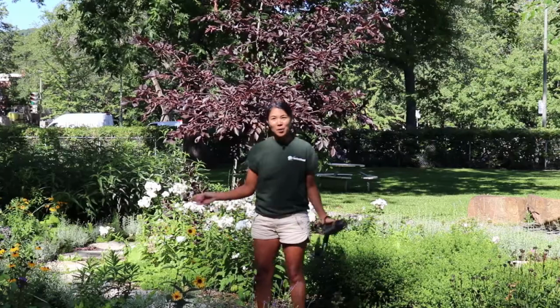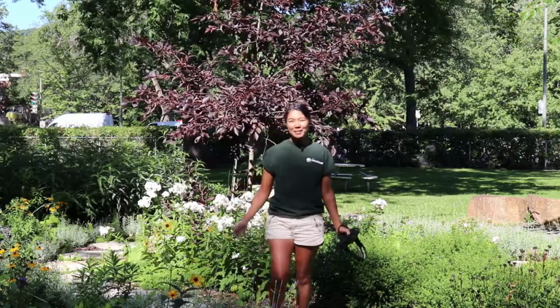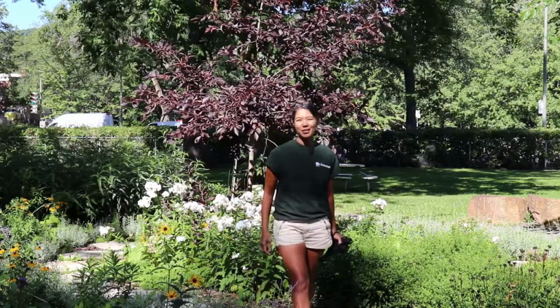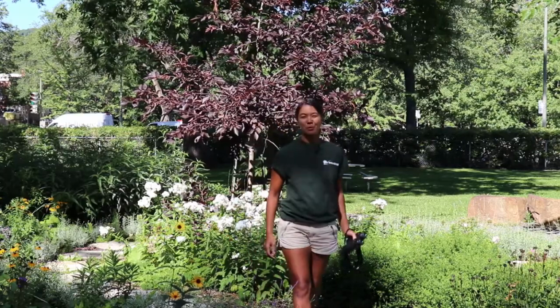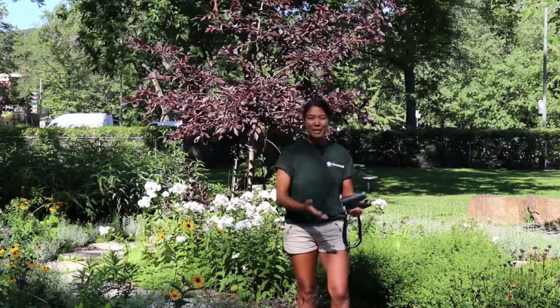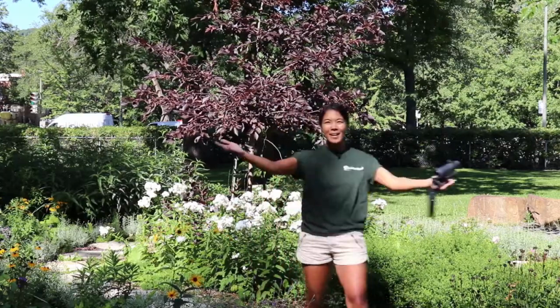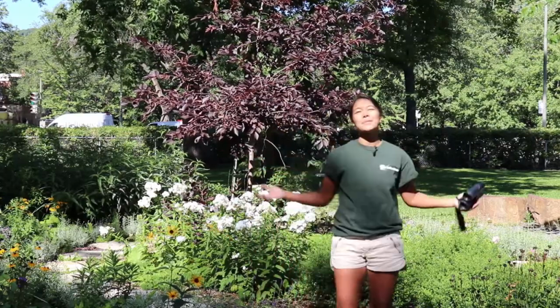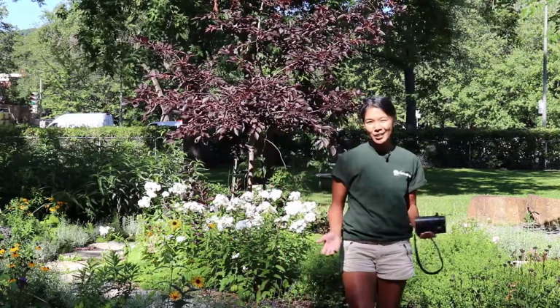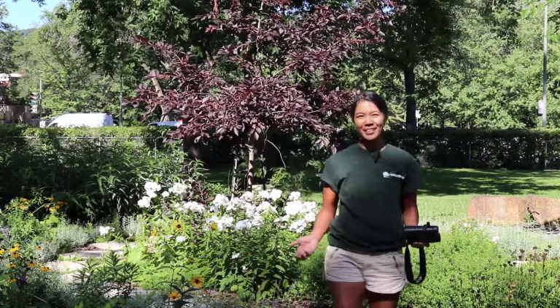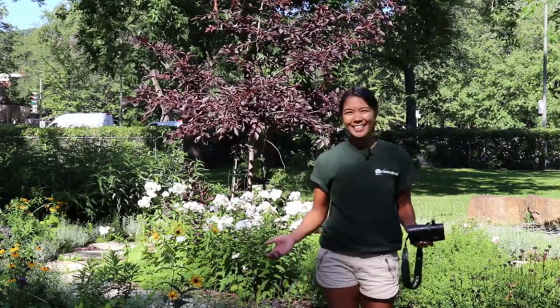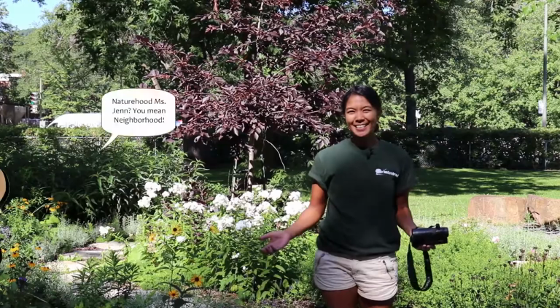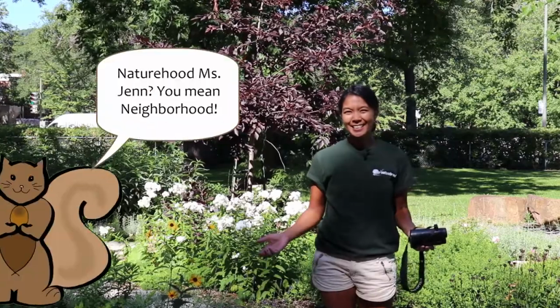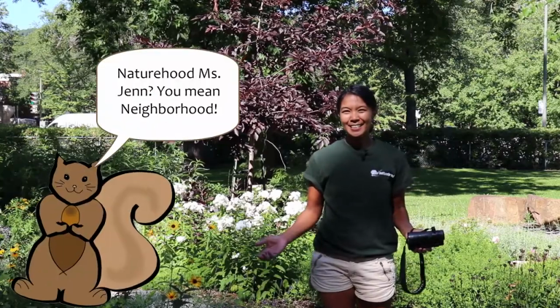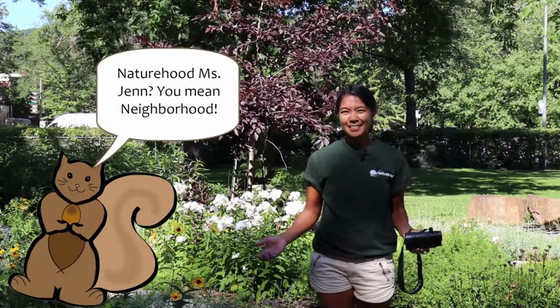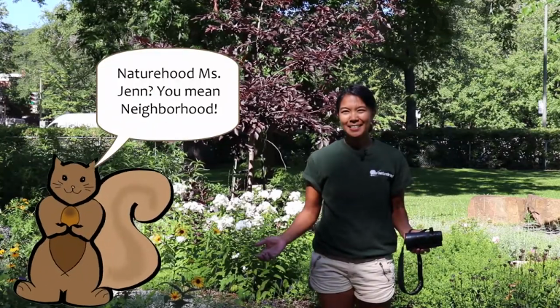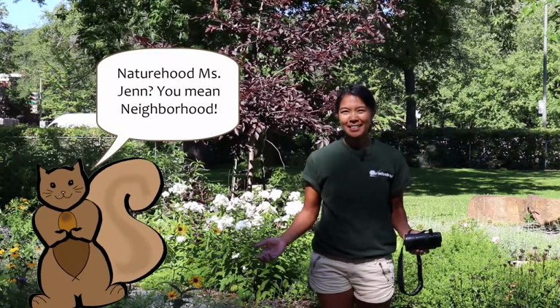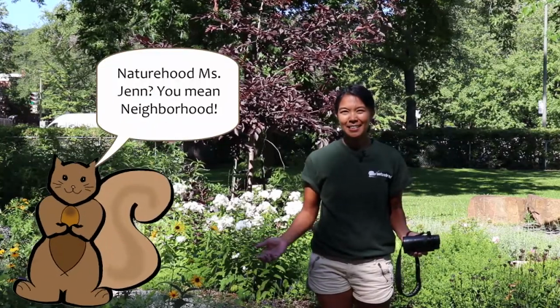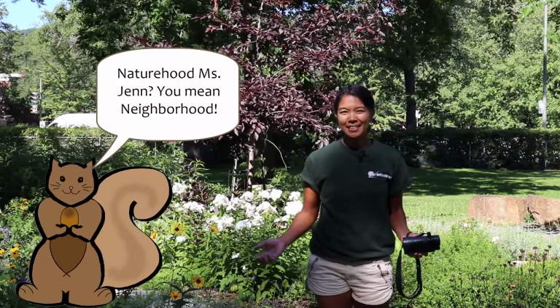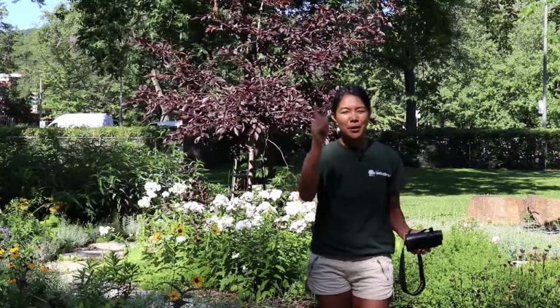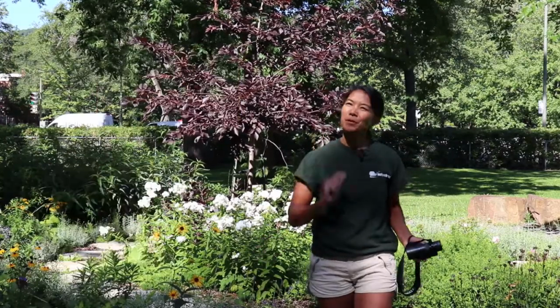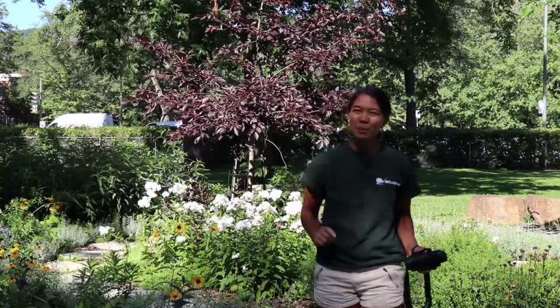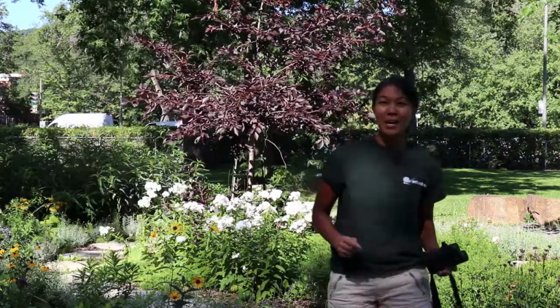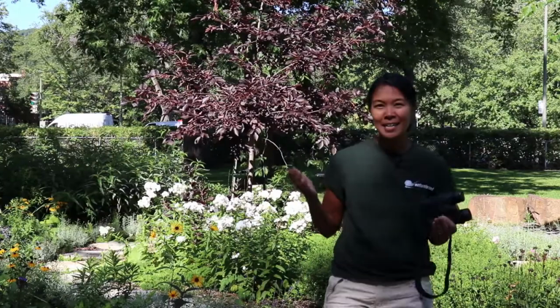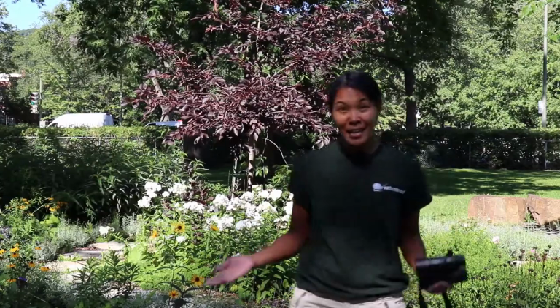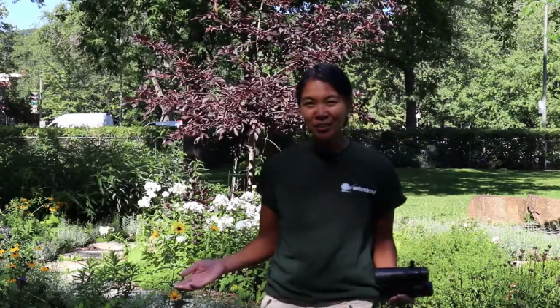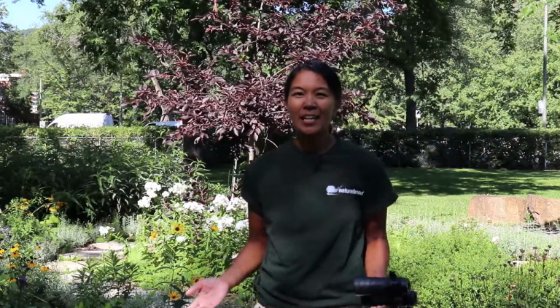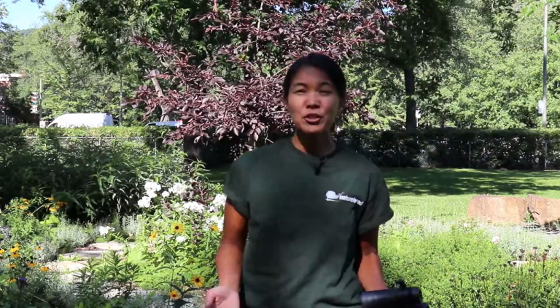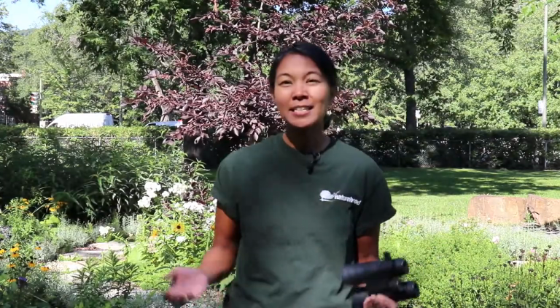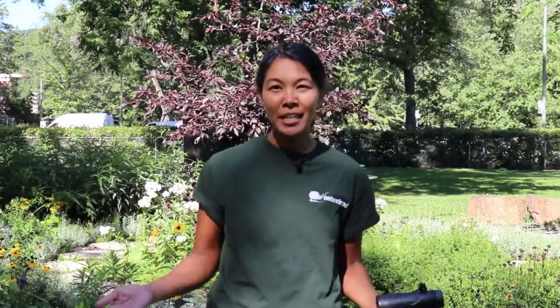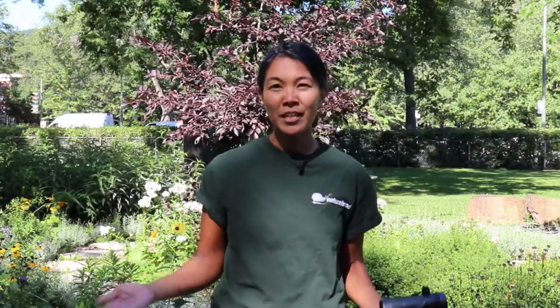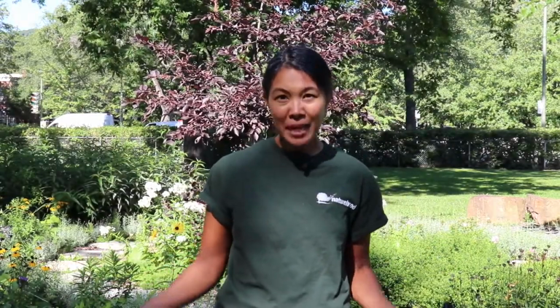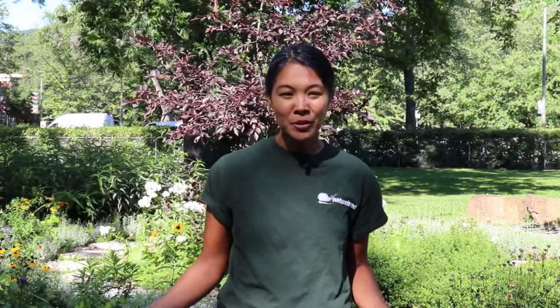Hello, my nature explorers, and welcome to my nature-hood! Nature-hood? You mean neighborhood! Nope, you heard me right. I said nature-hood. Nature-hood is the nature in your neighborhood.